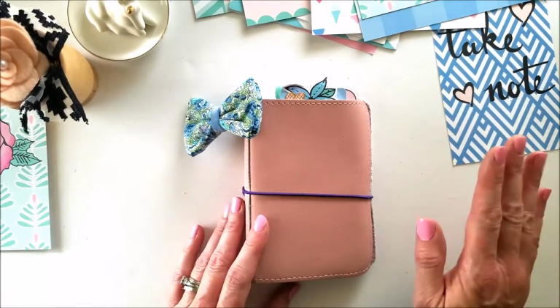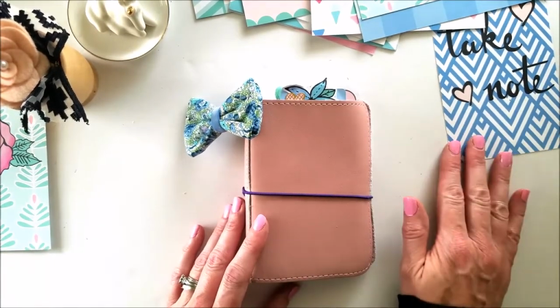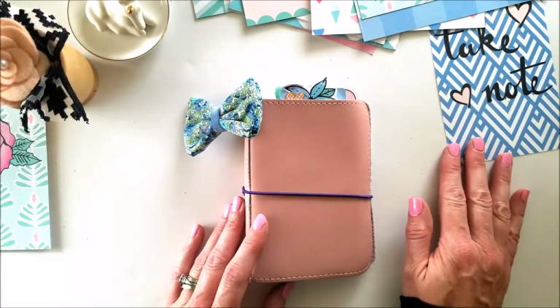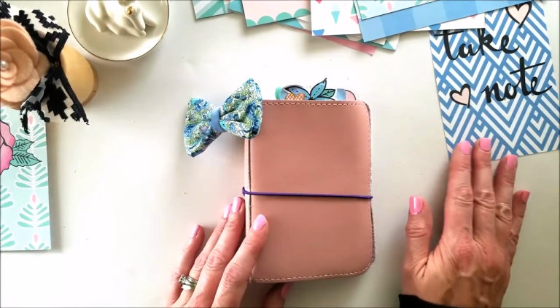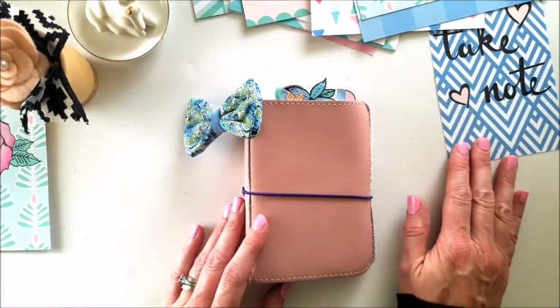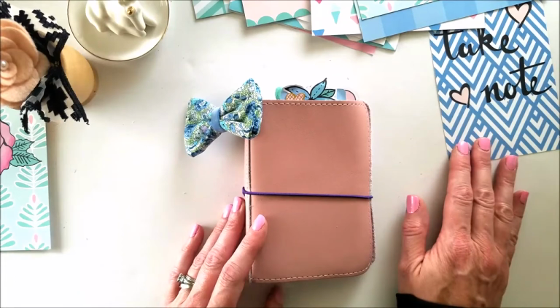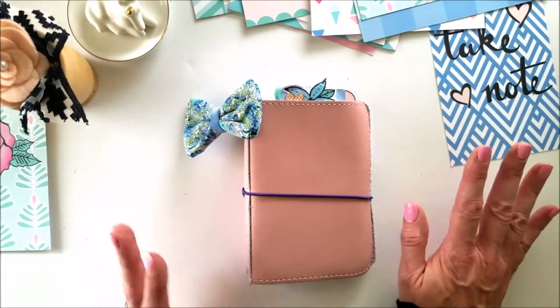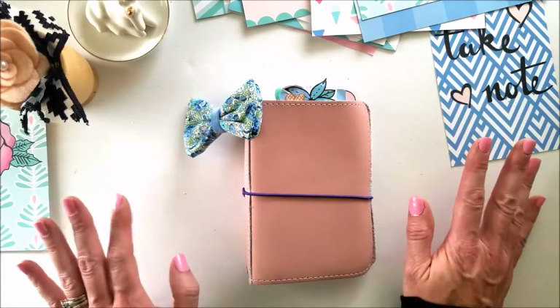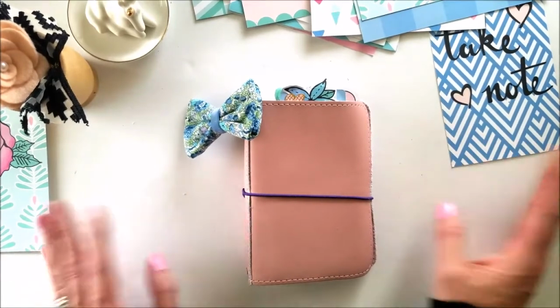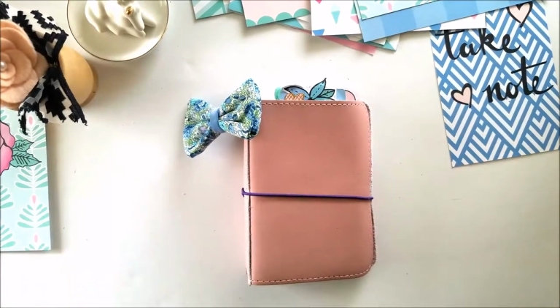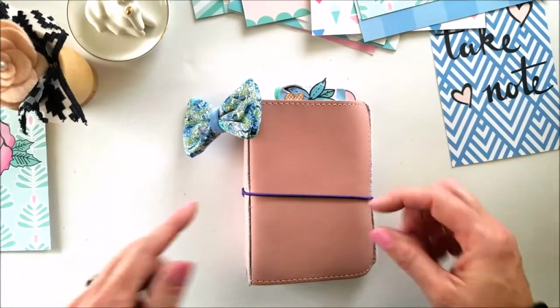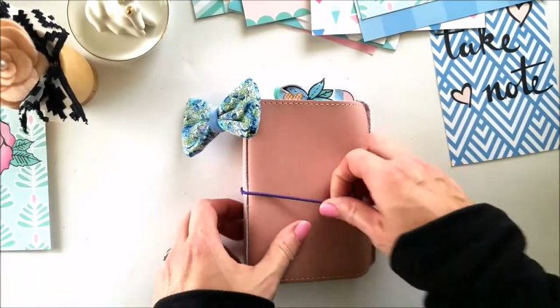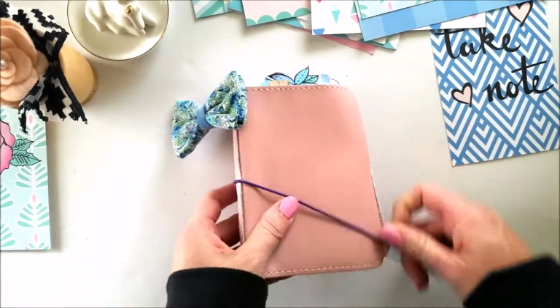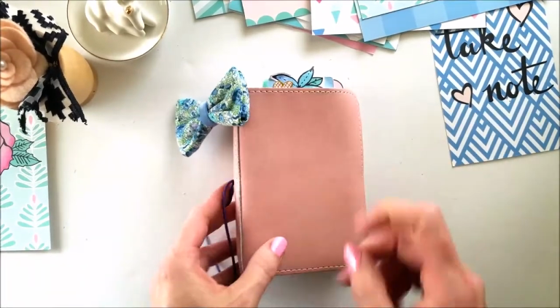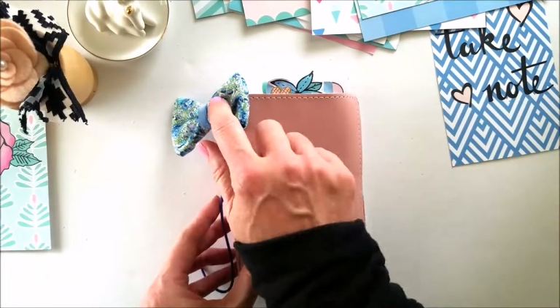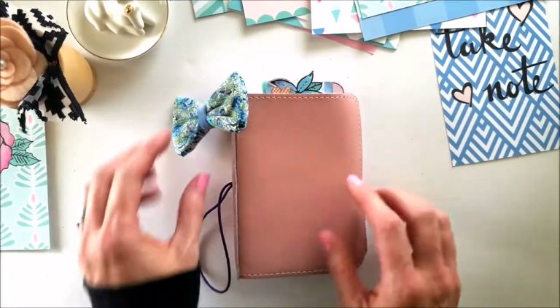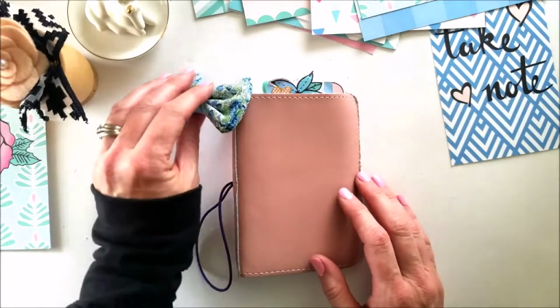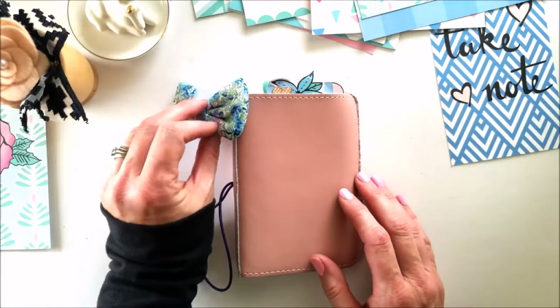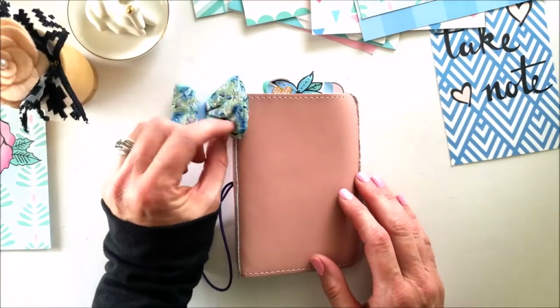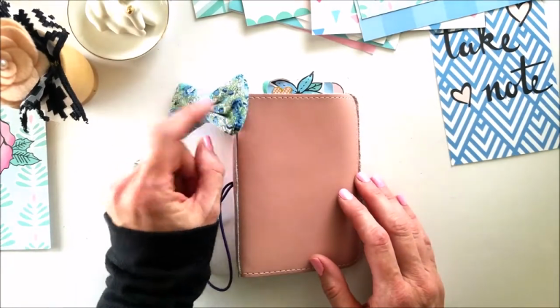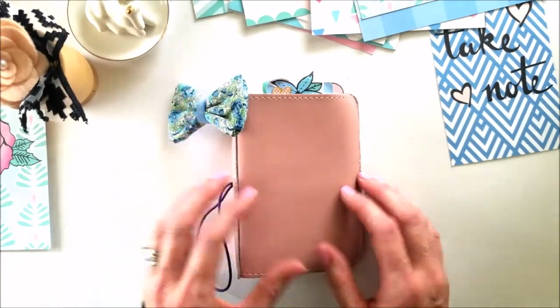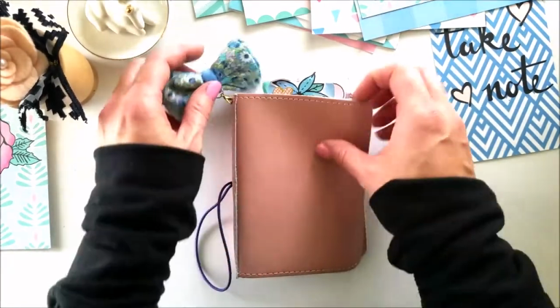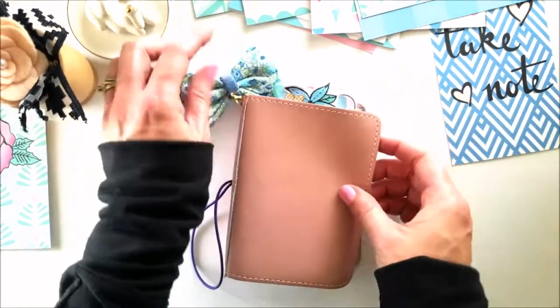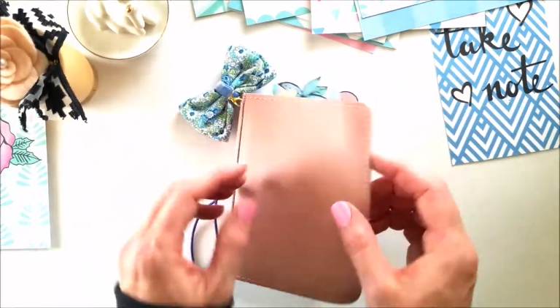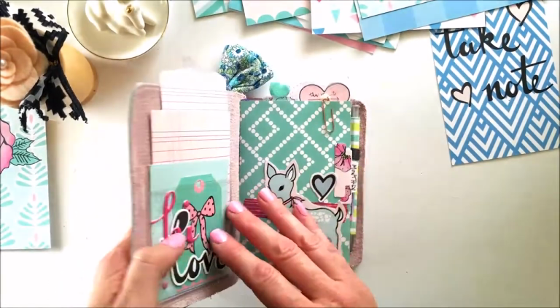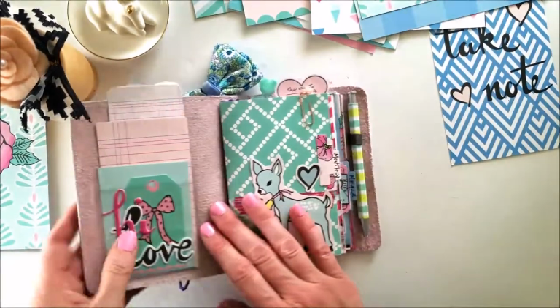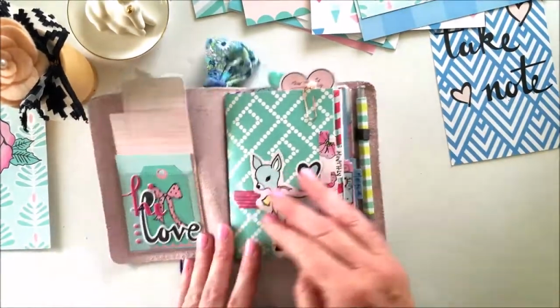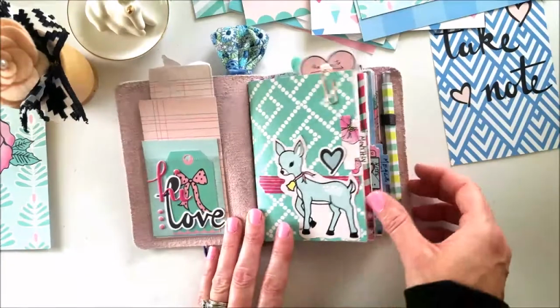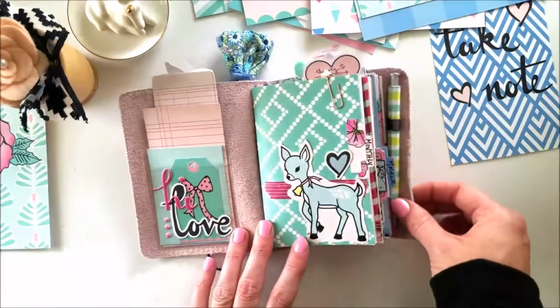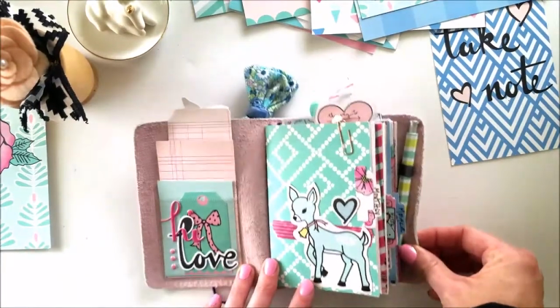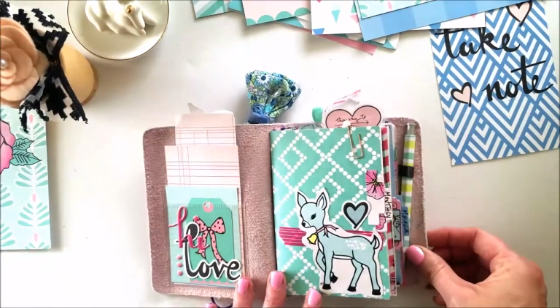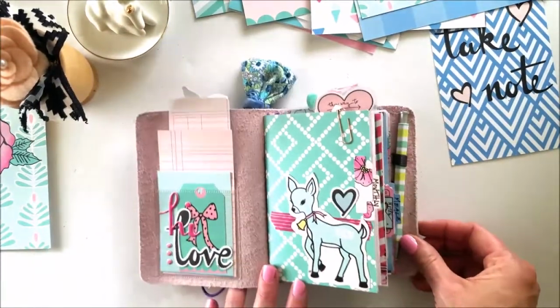I did the primary setup for this using the Take Note collection from Fairy Tale Scrapbook Club. Let's get to it — tired of rambling! Dainty K makes some great bows and I have that because it matches the kit perfectly.